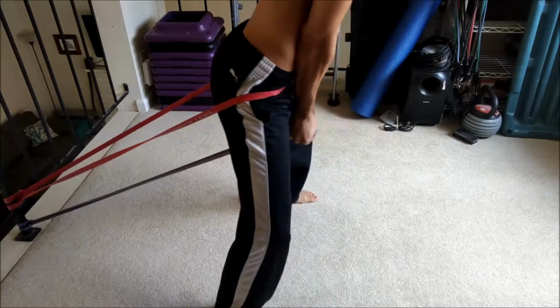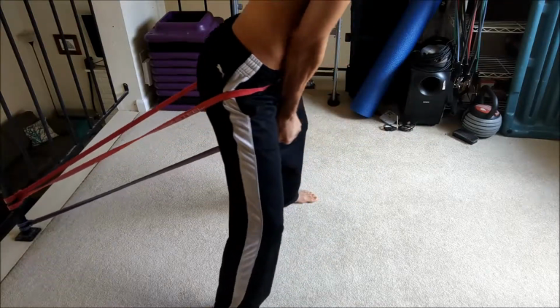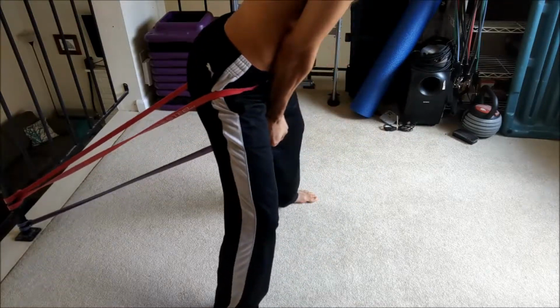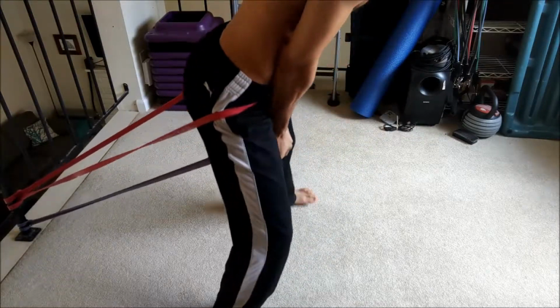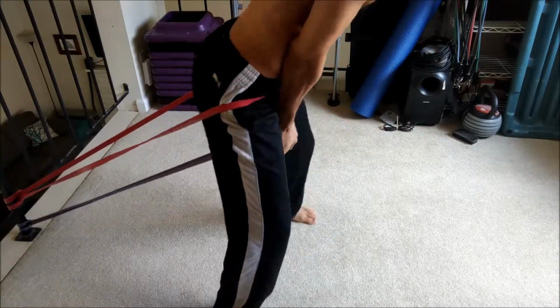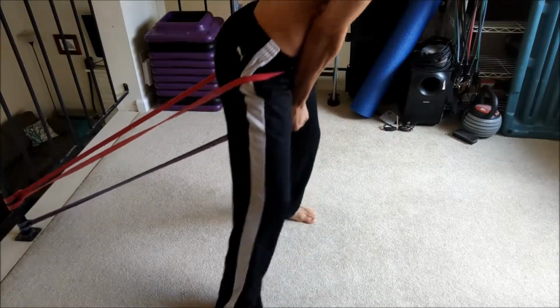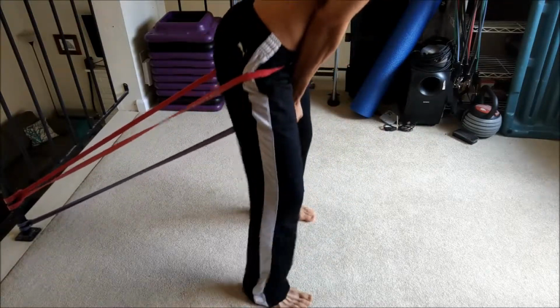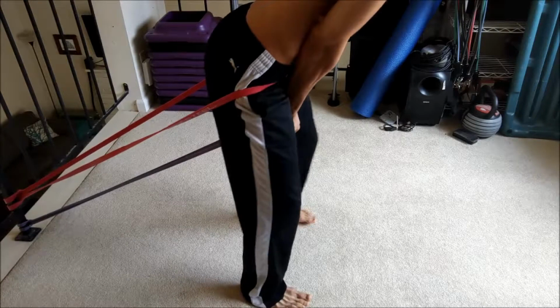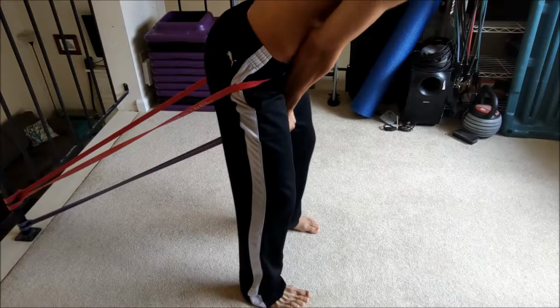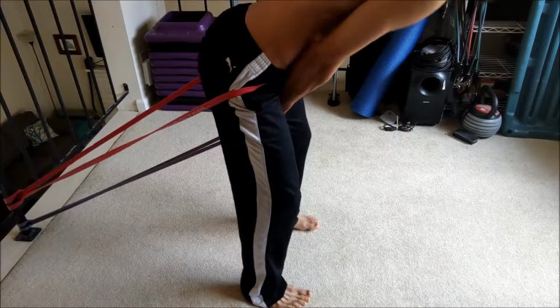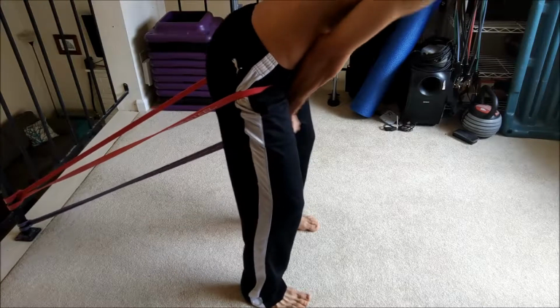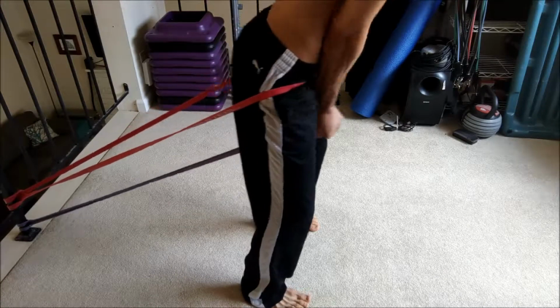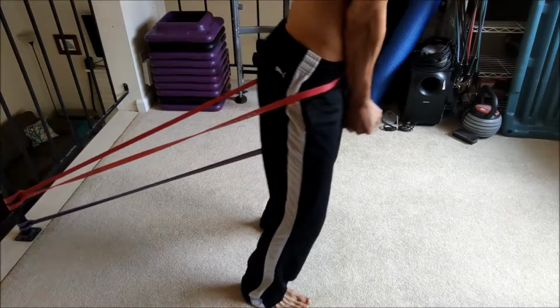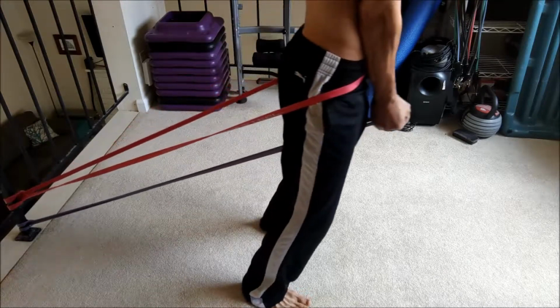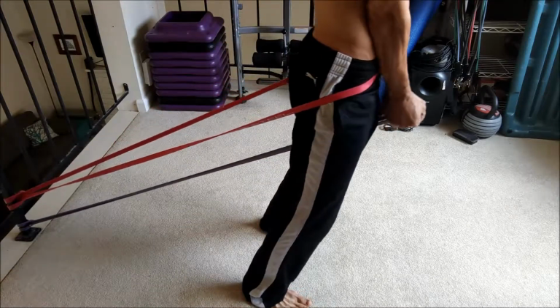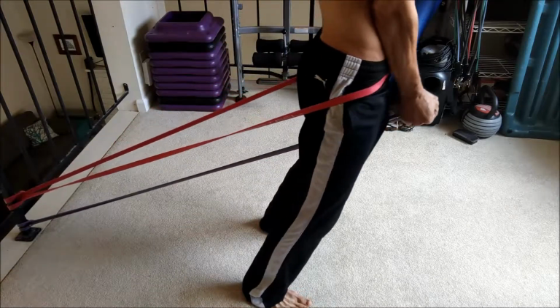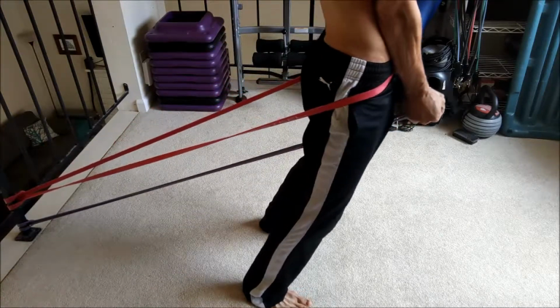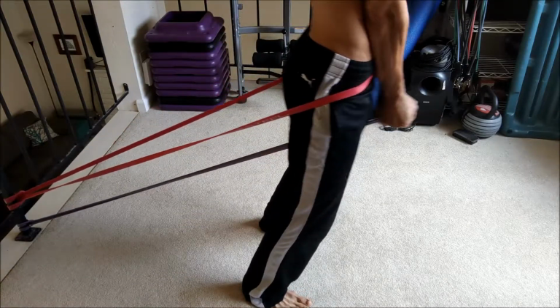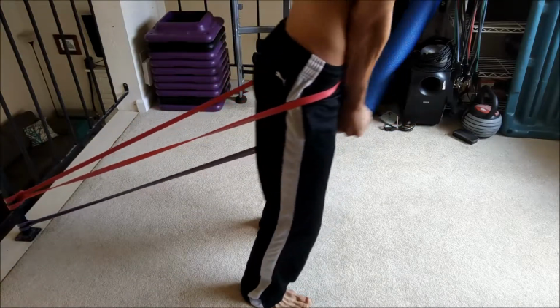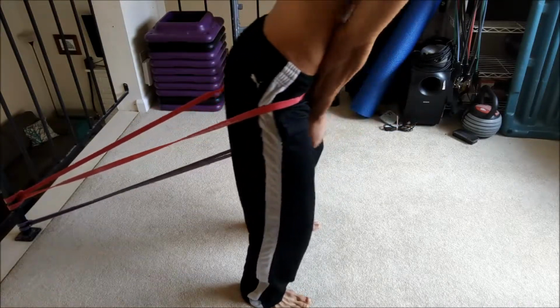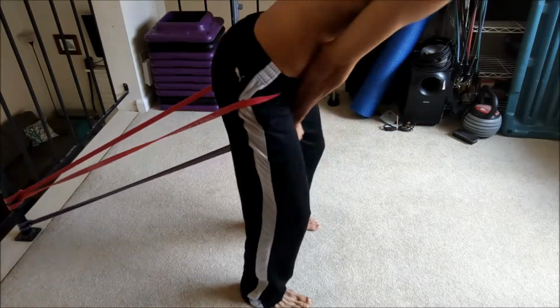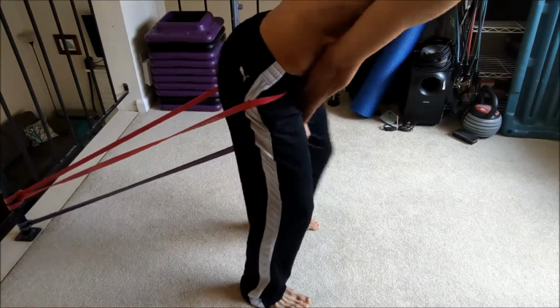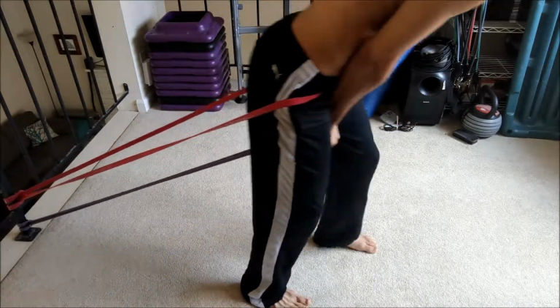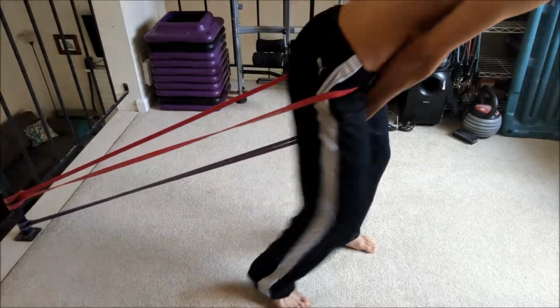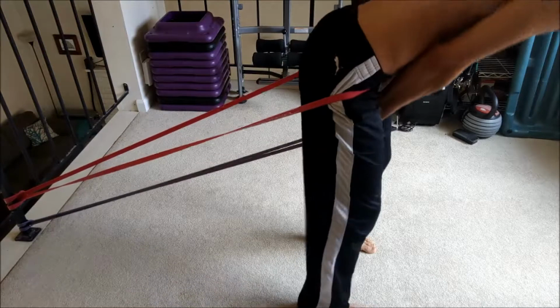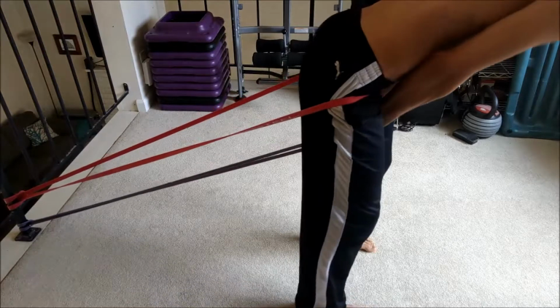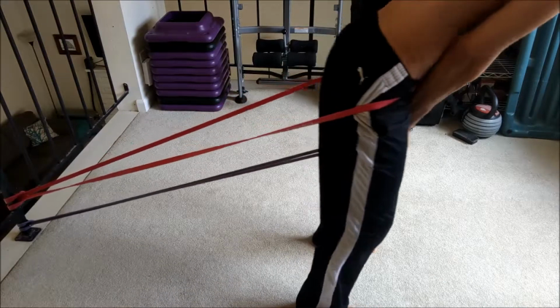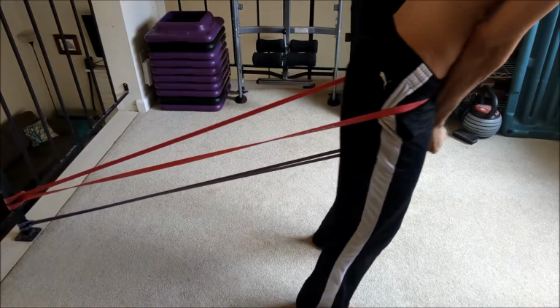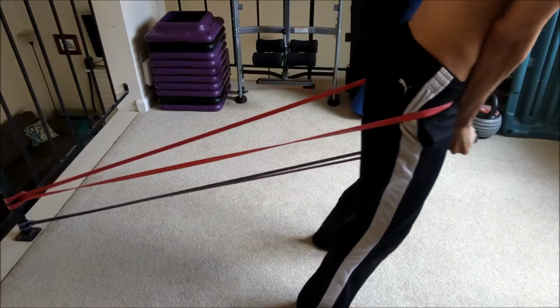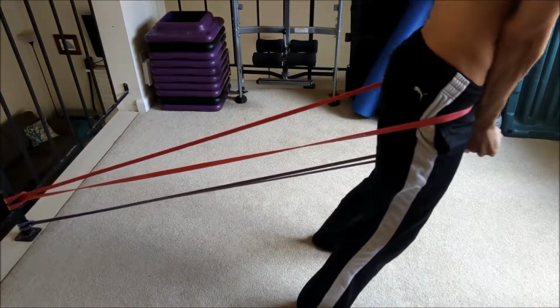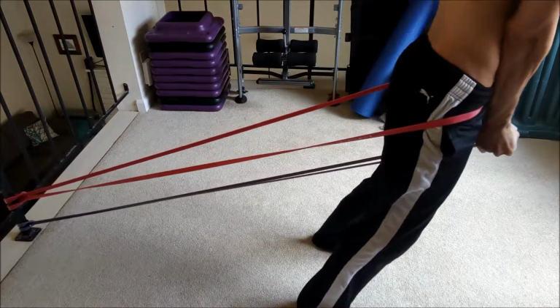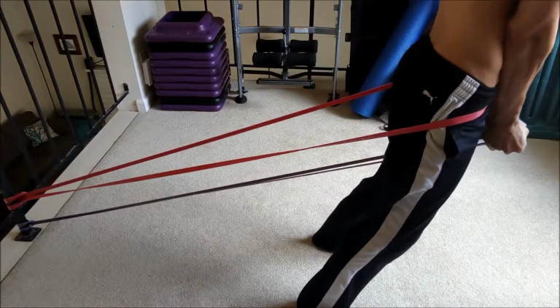How to make this harder? Bring the feet closer together. You can also walk further forward and really start to work on the balance.